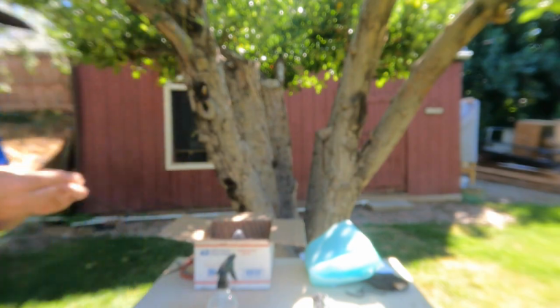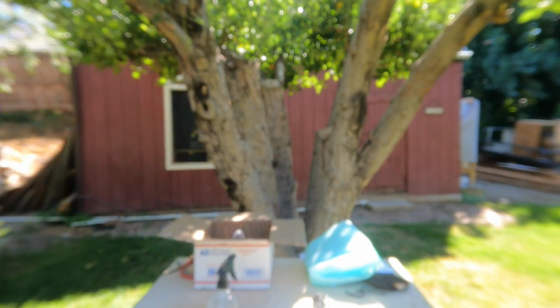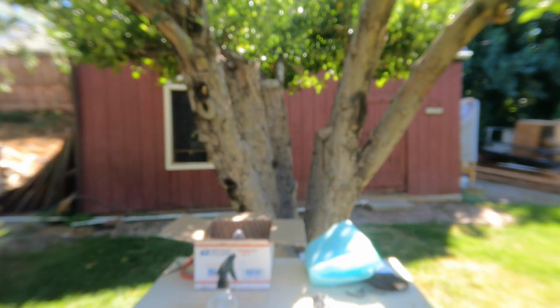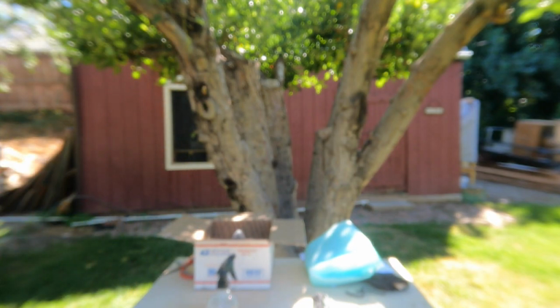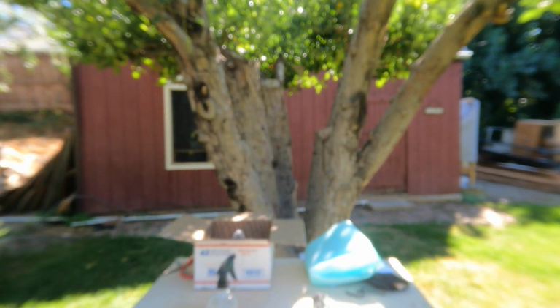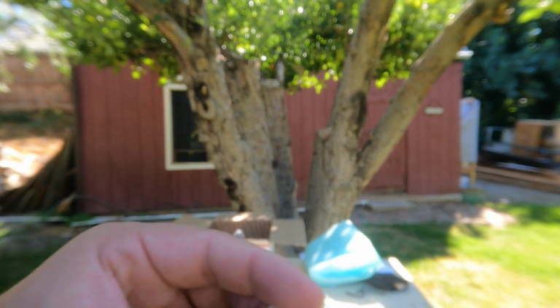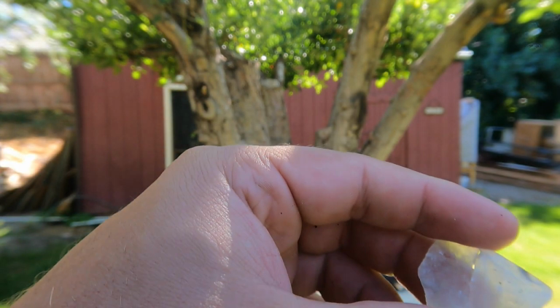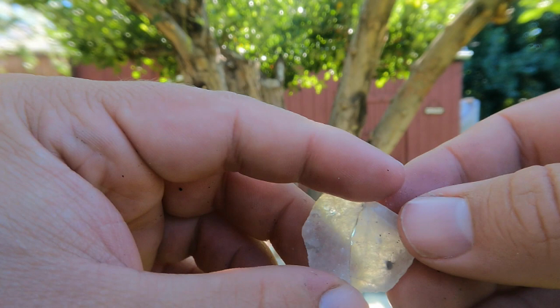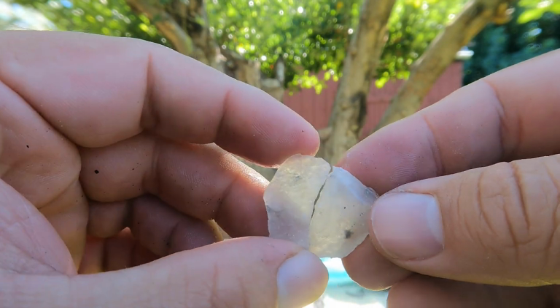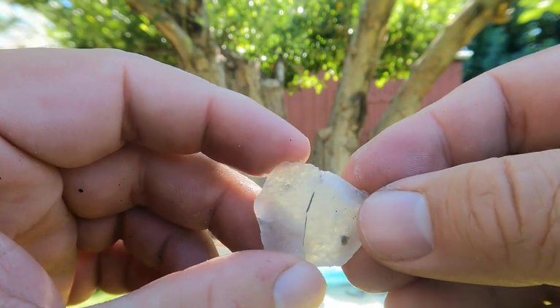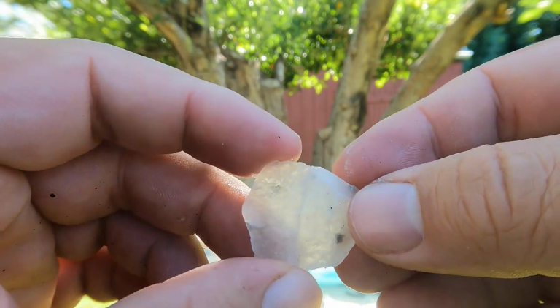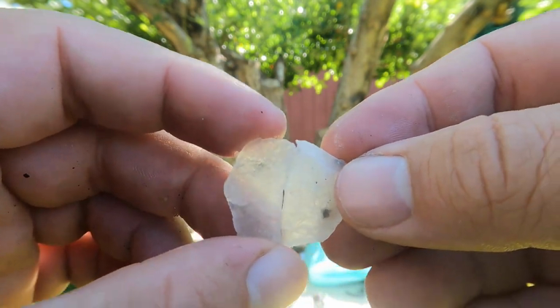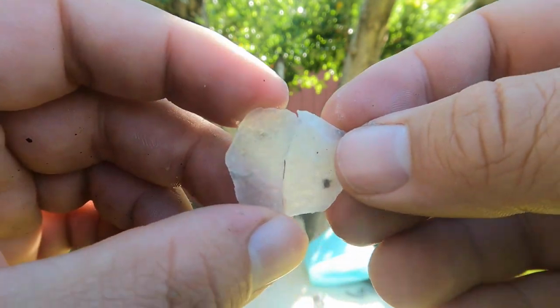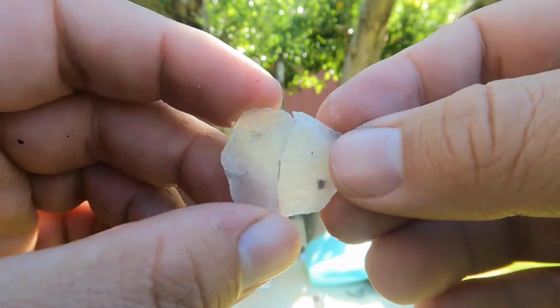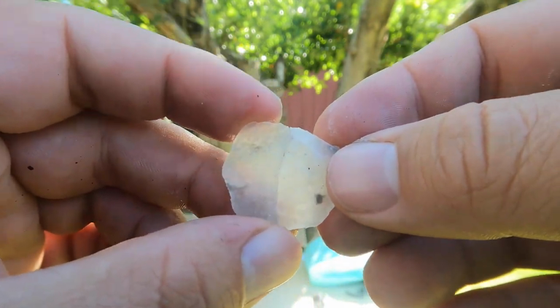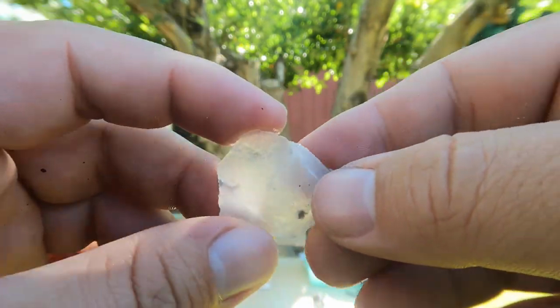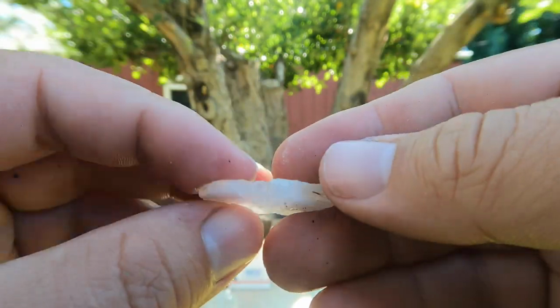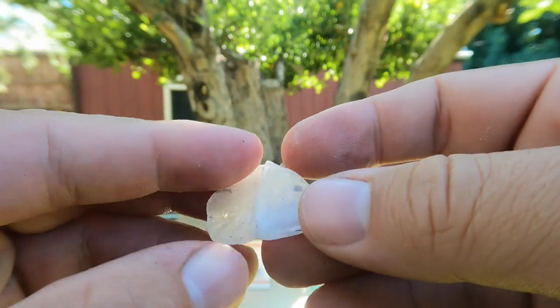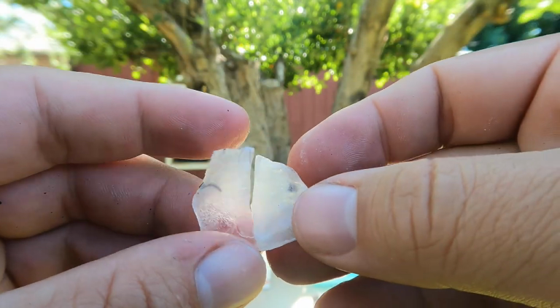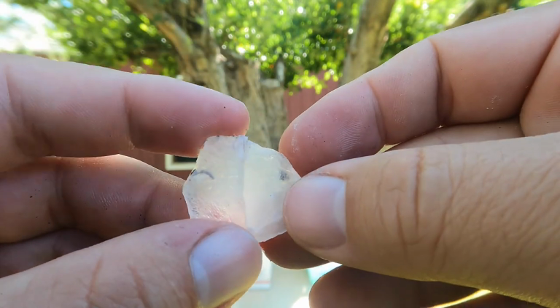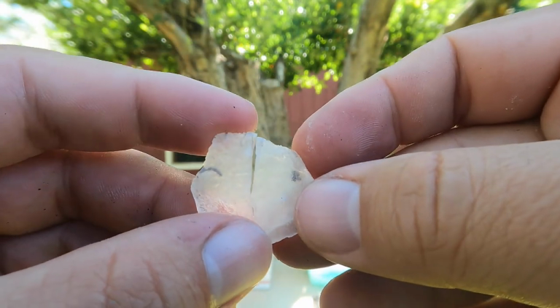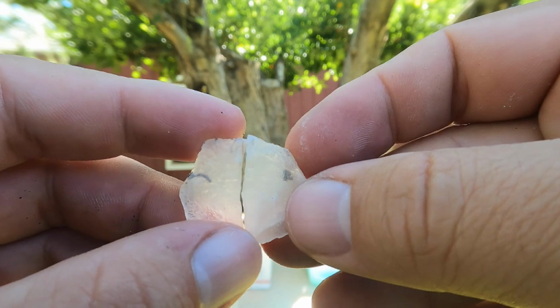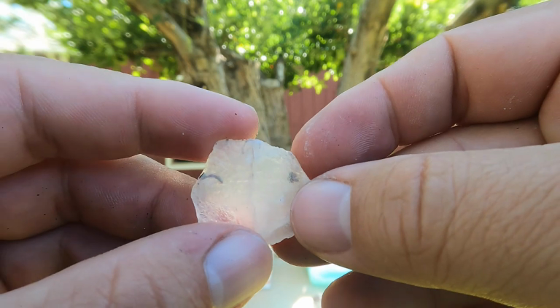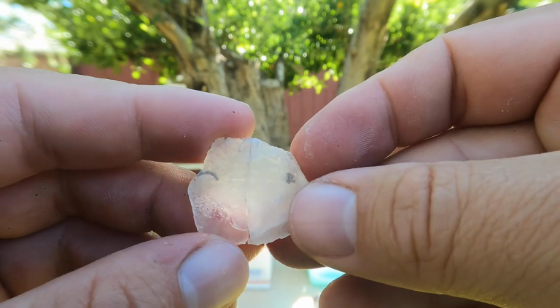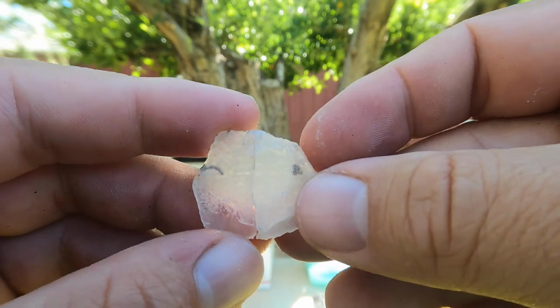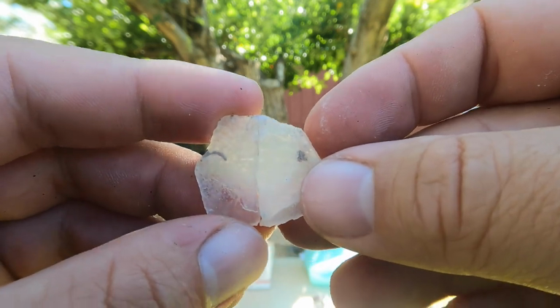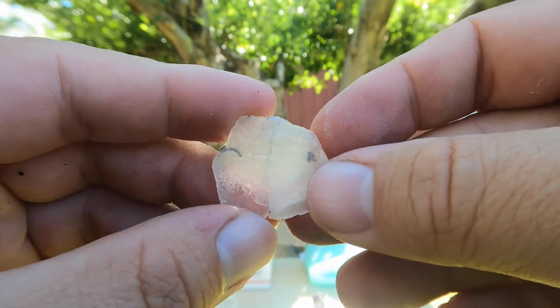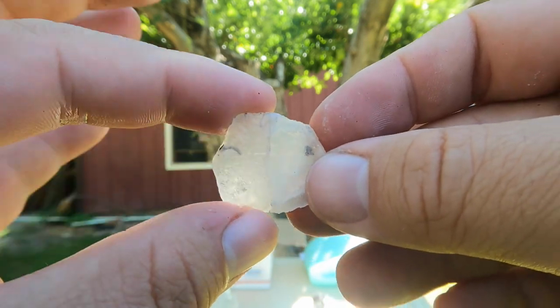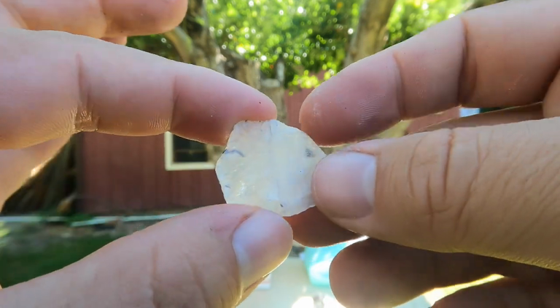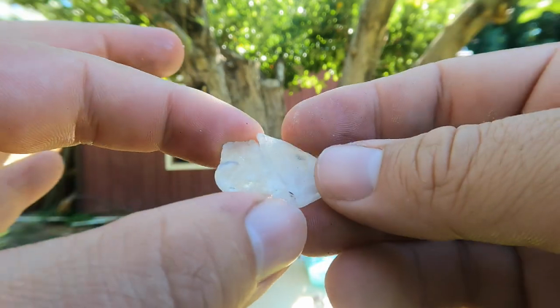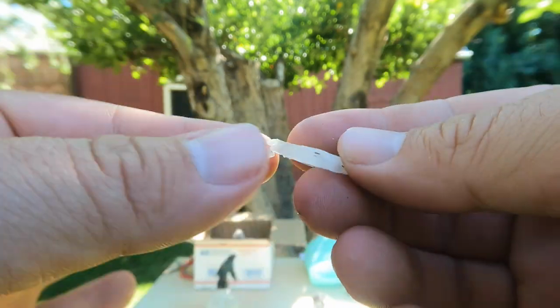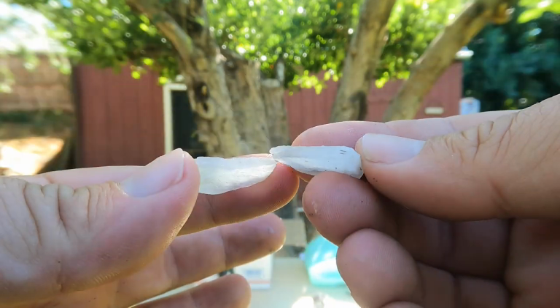Here we've got — looks like it broke — but this looks like some gypsum or selenite. When gypsum is in crystal form you call it selenite. Yeah, that looks like selenite to me.